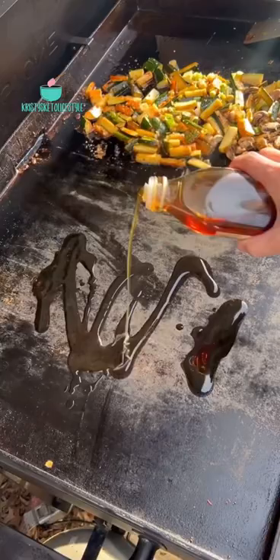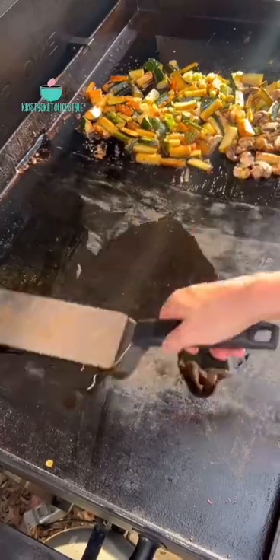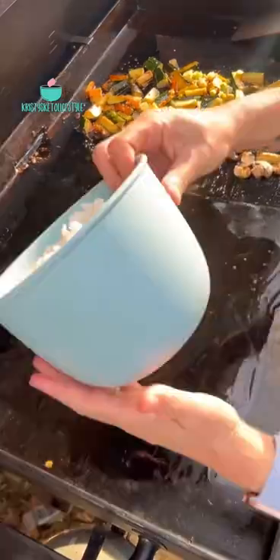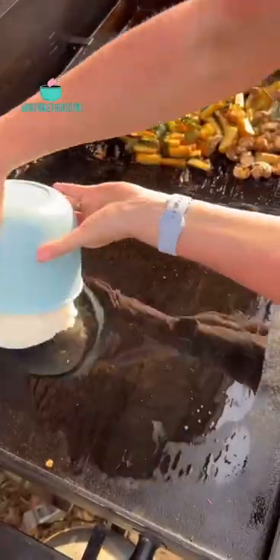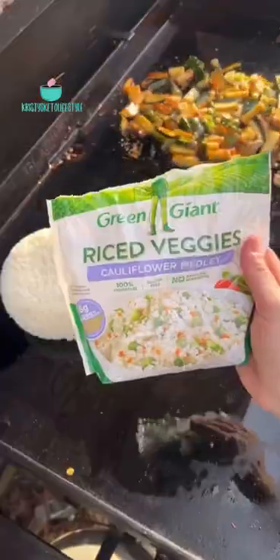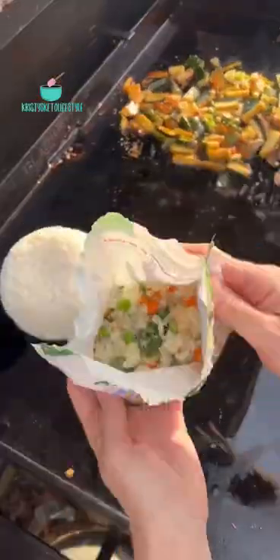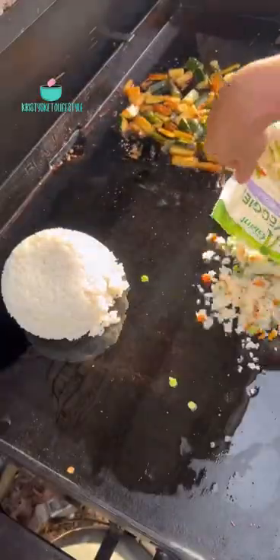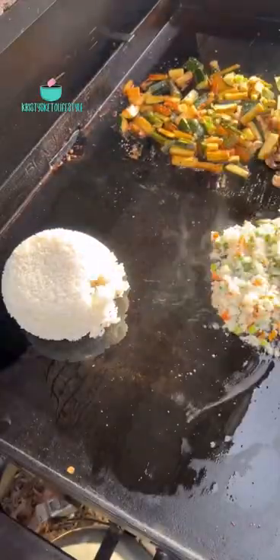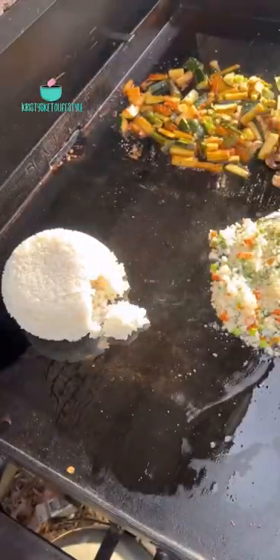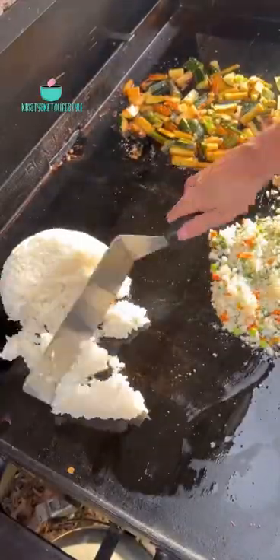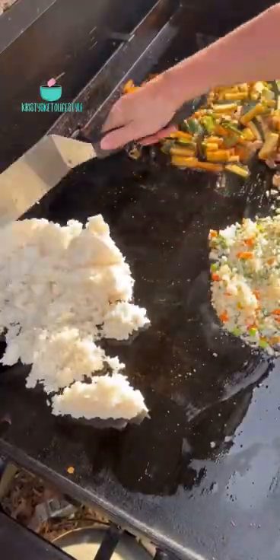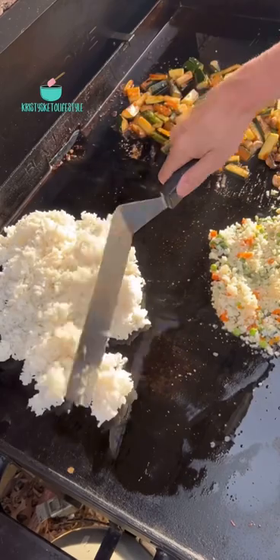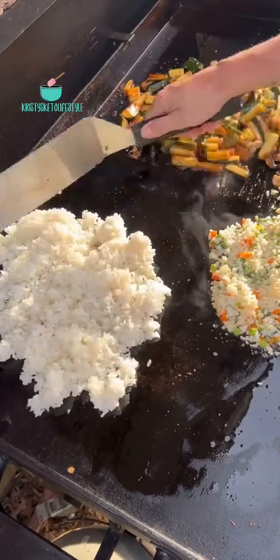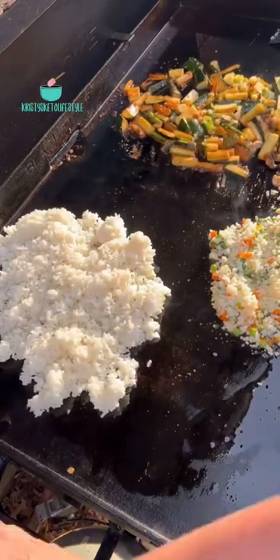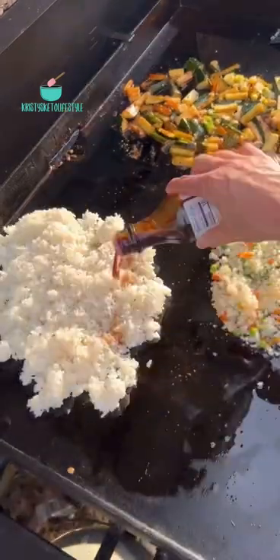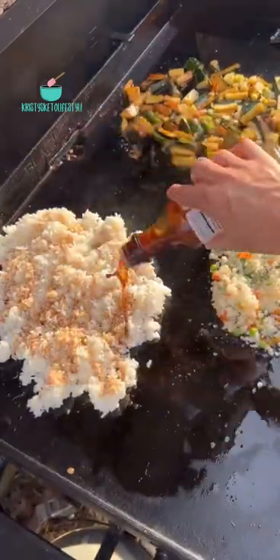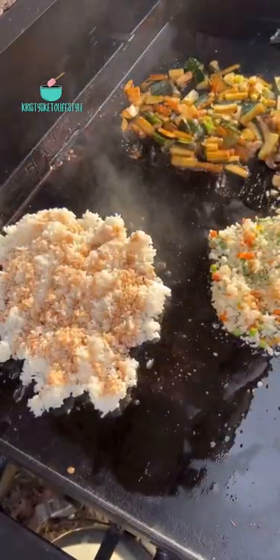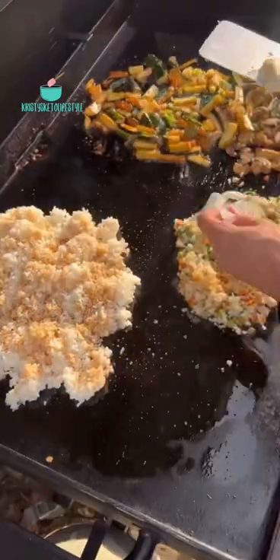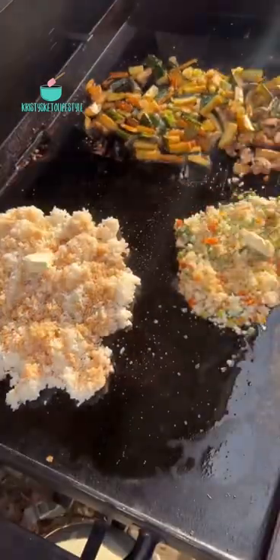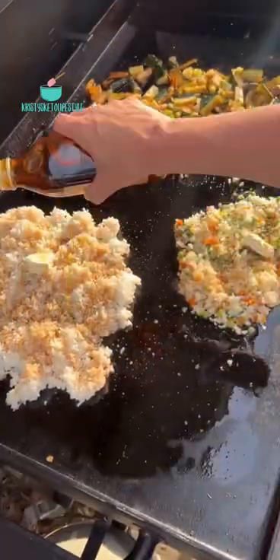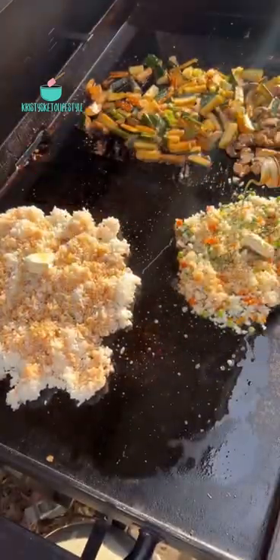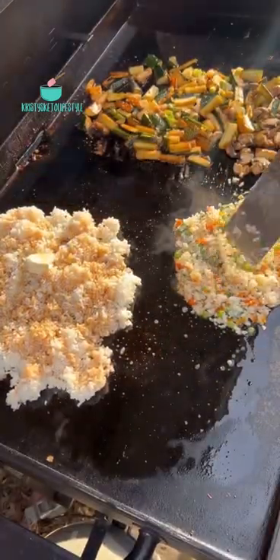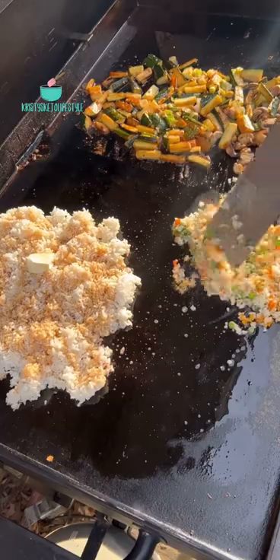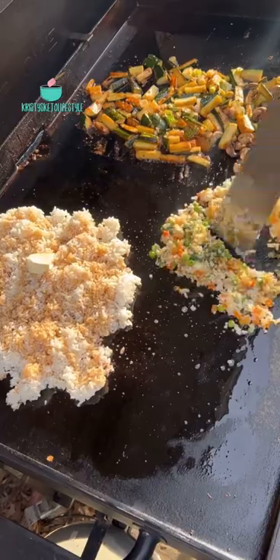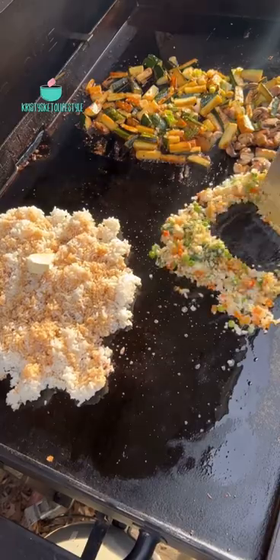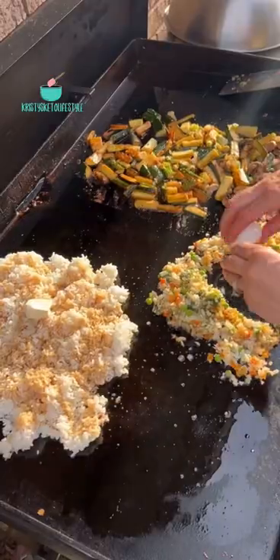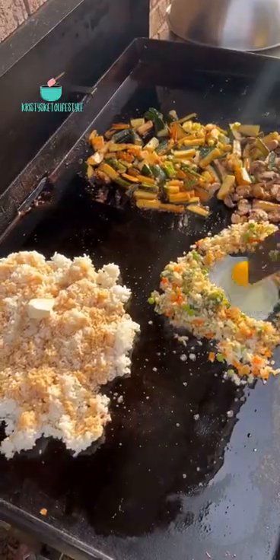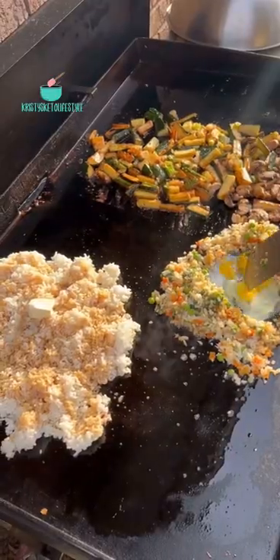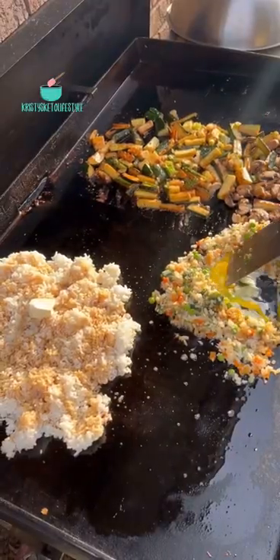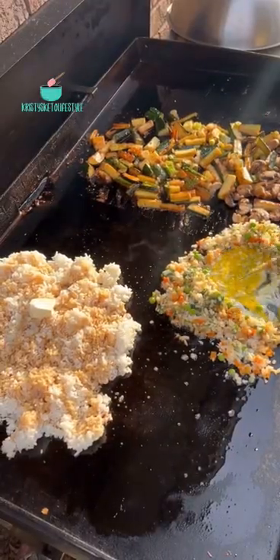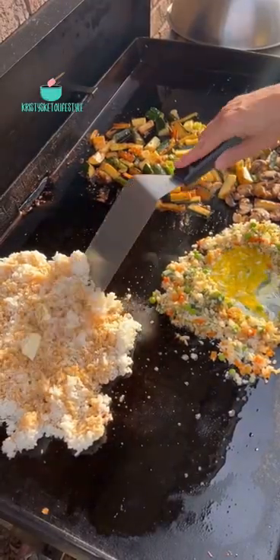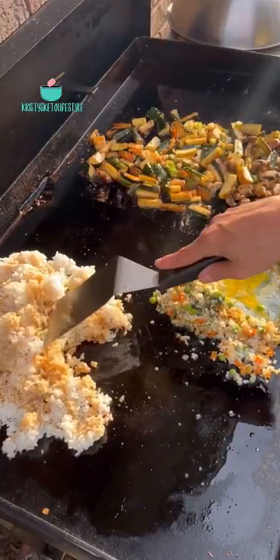Once the meat is done, I remove it from the griddle and cover it with my cooking dome. Then on that side of the griddle I add on some sesame oil, some cooked steamed rice for my family, and some steamed cauliflower rice for myself. I throw some butter and soy sauce on it, then make a hole in the middle and start cooking some scrambled eggs.